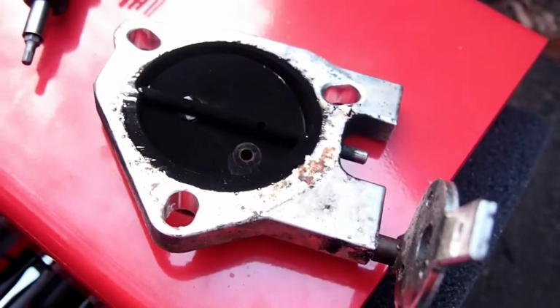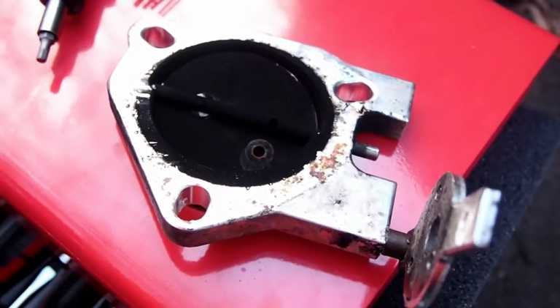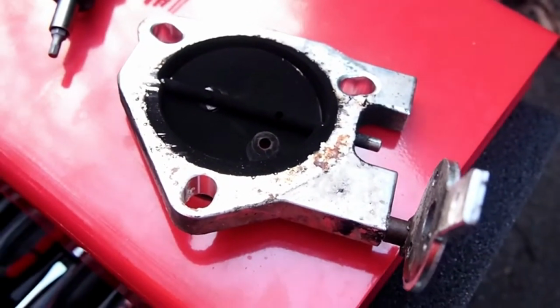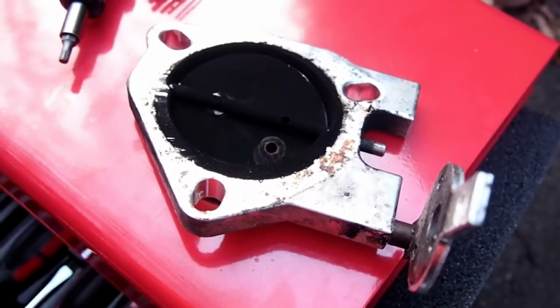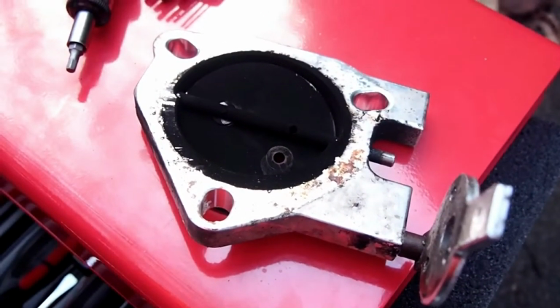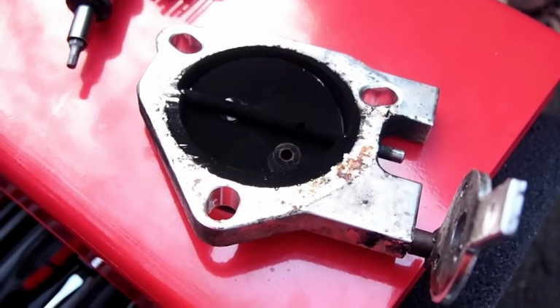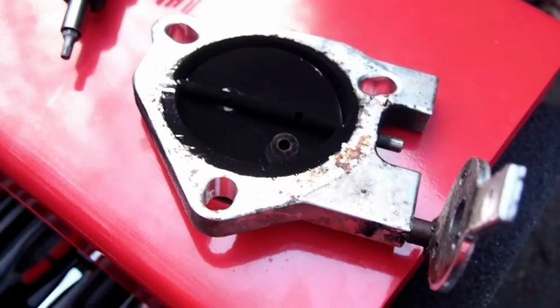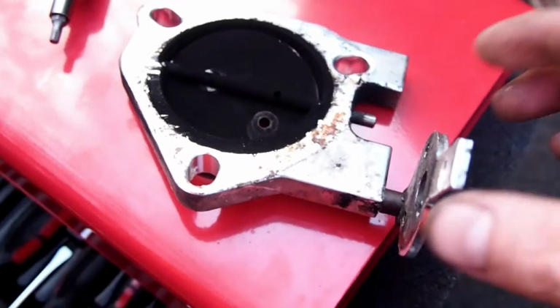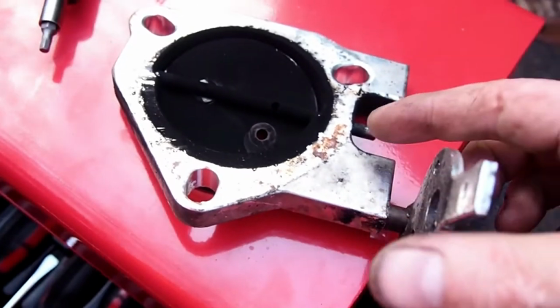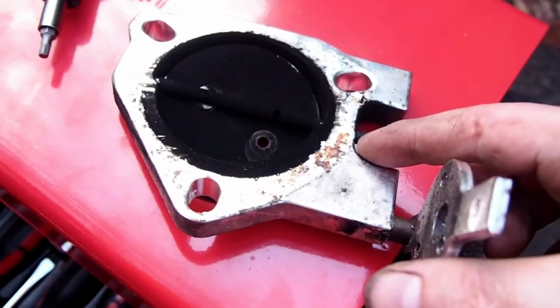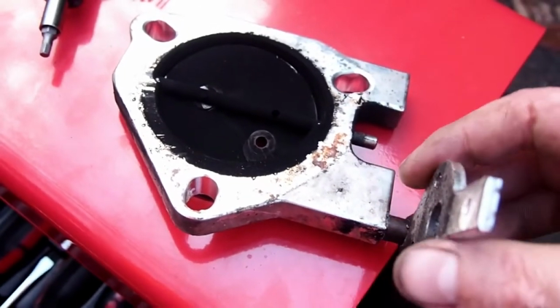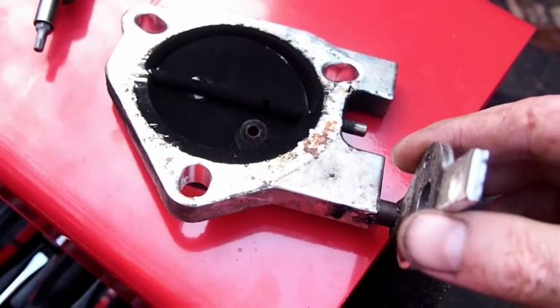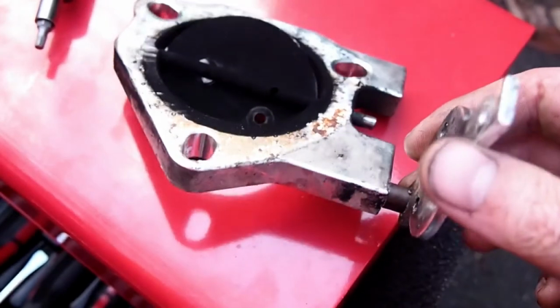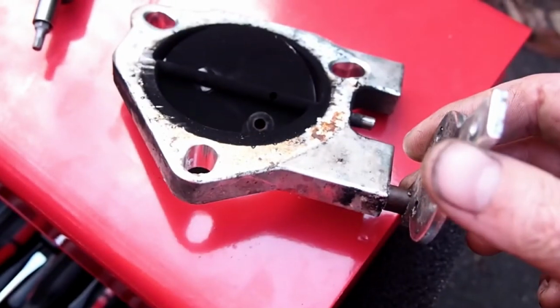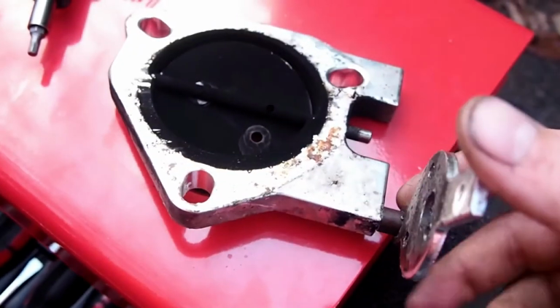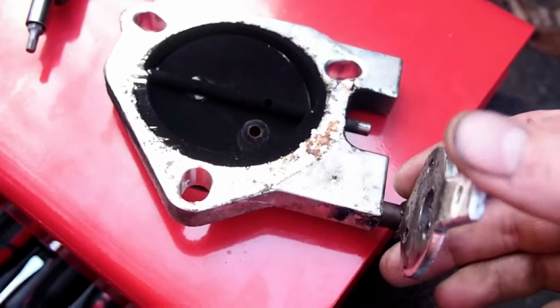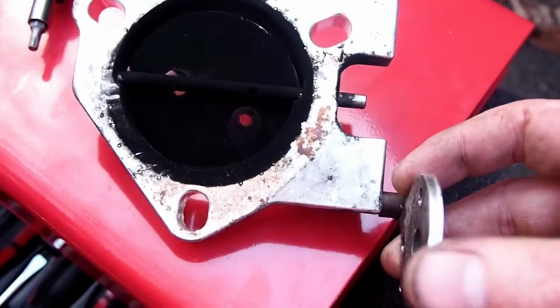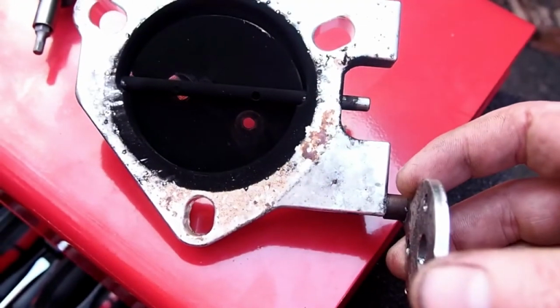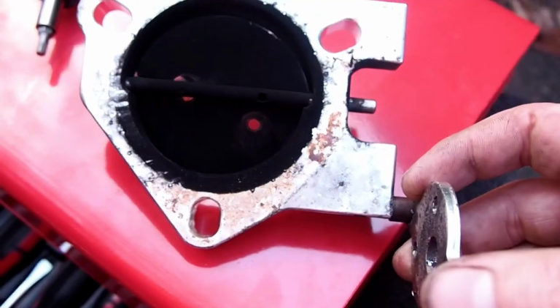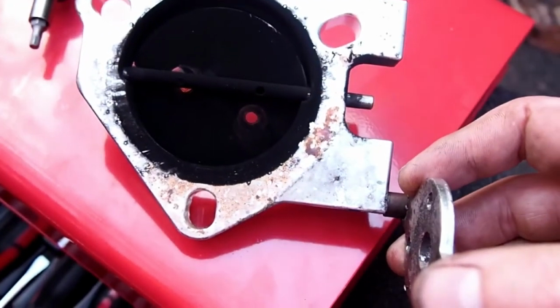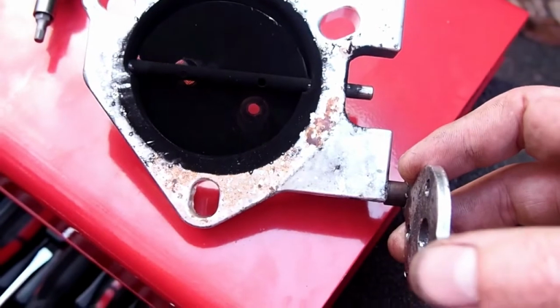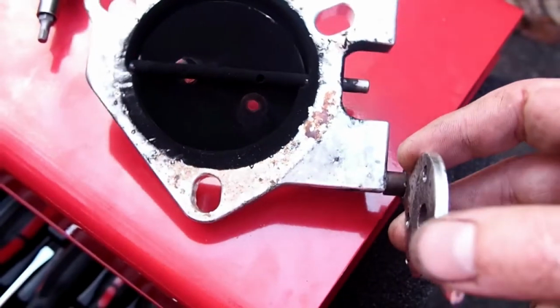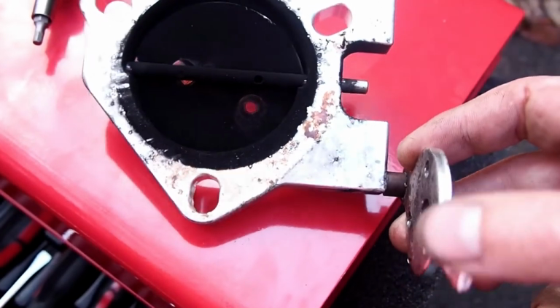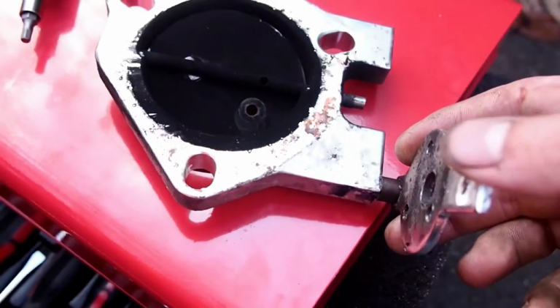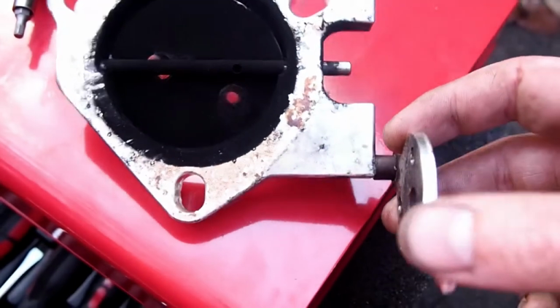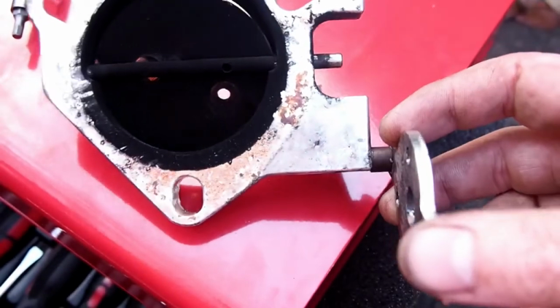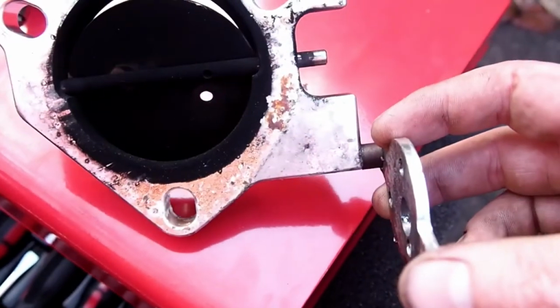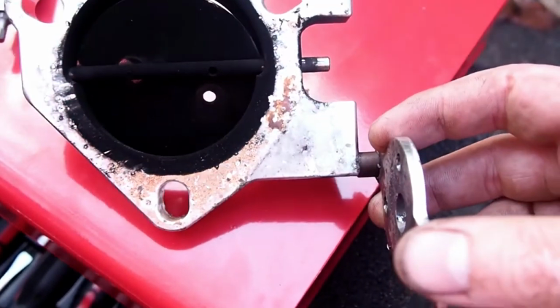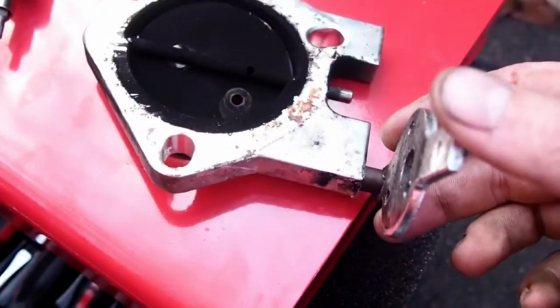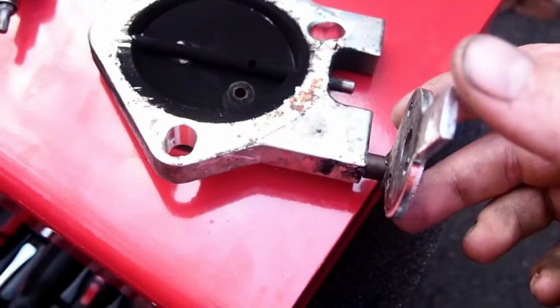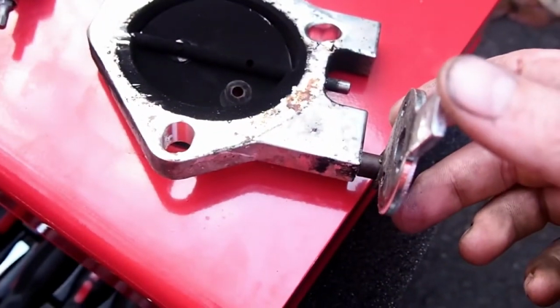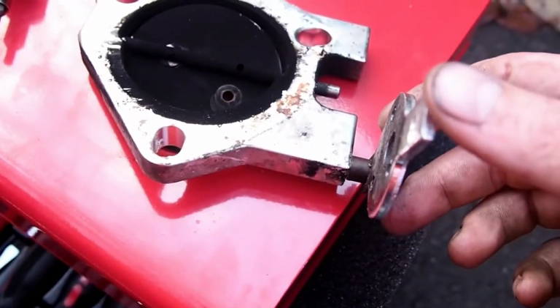So I managed to get it off the car. As you can see, there's no motor — completely gone. Not carbon build-up or anything. So I'll just try and rectify that.